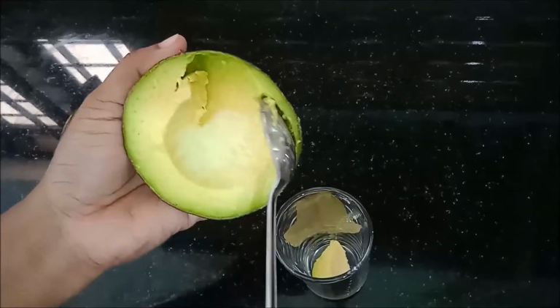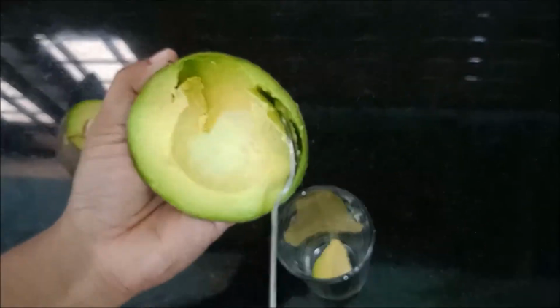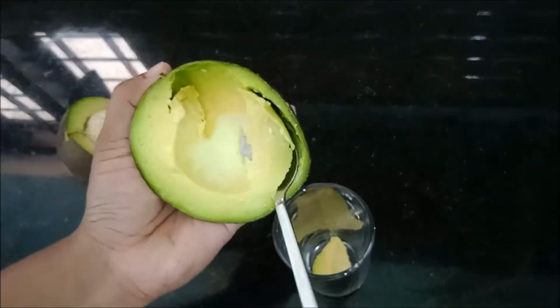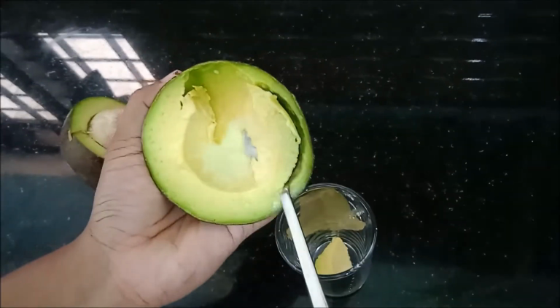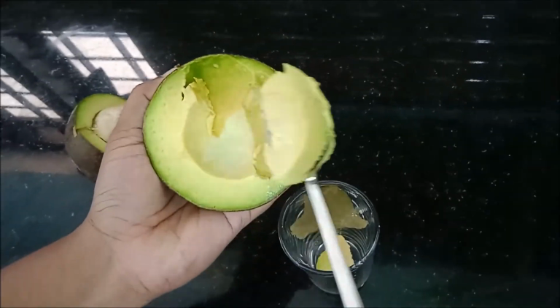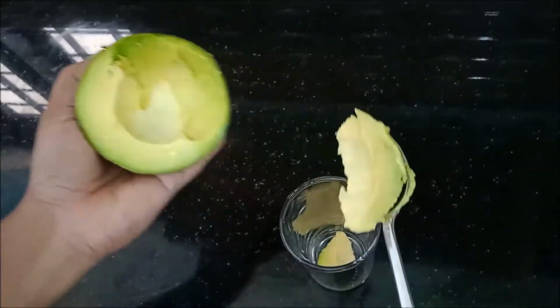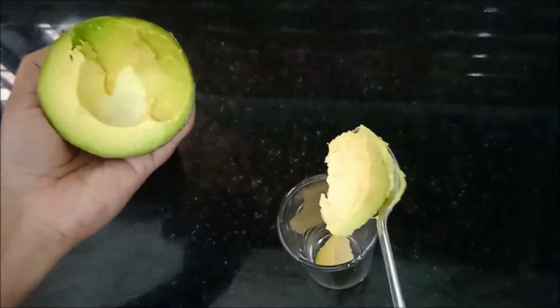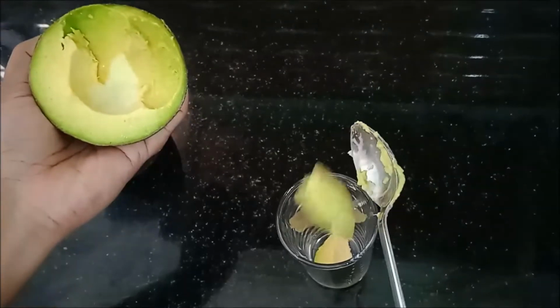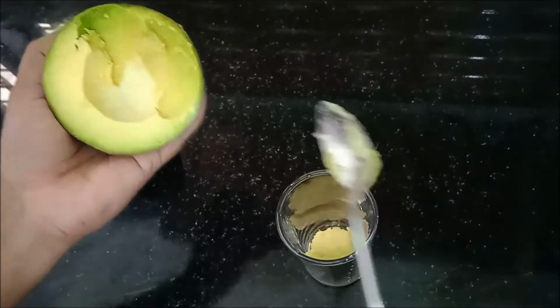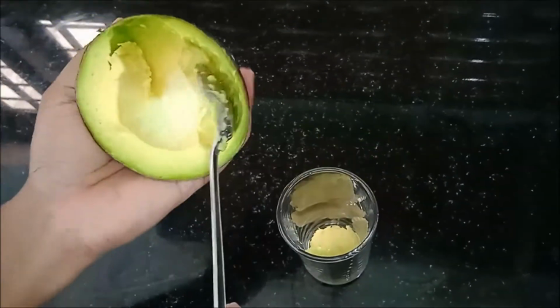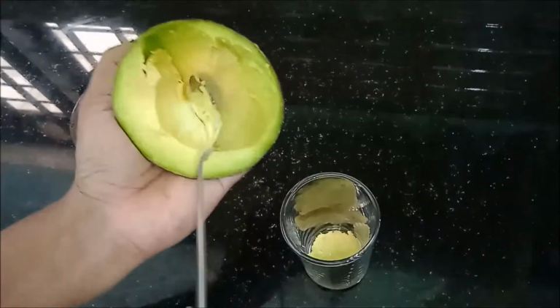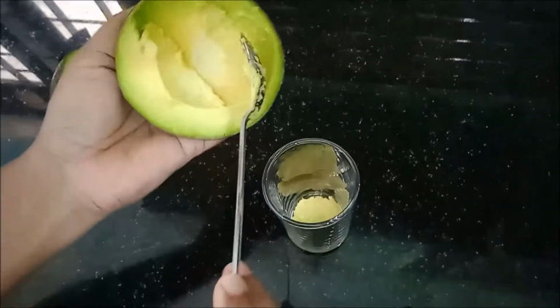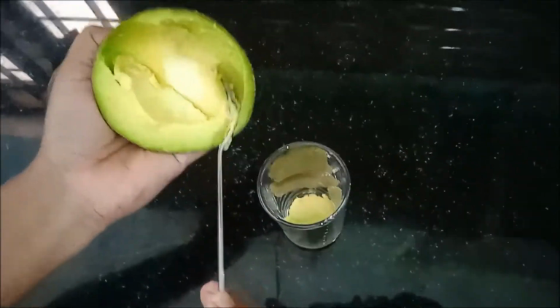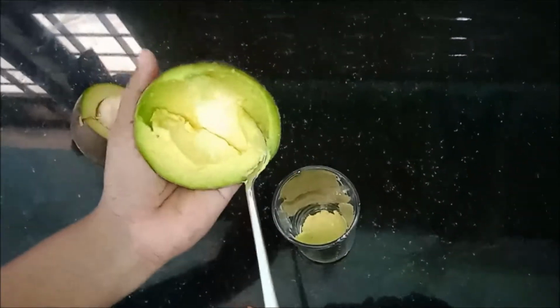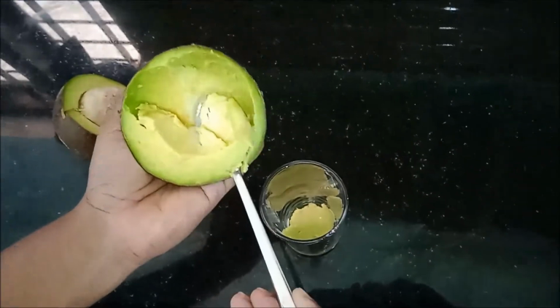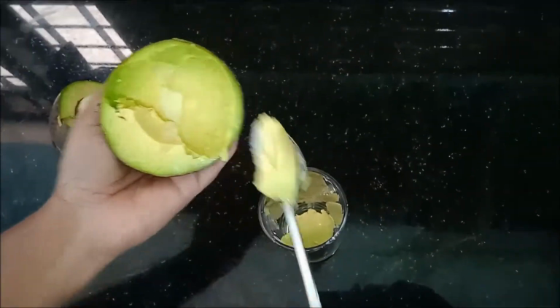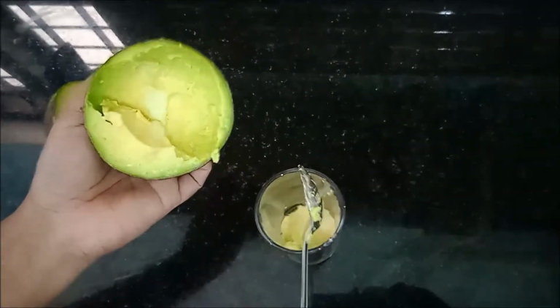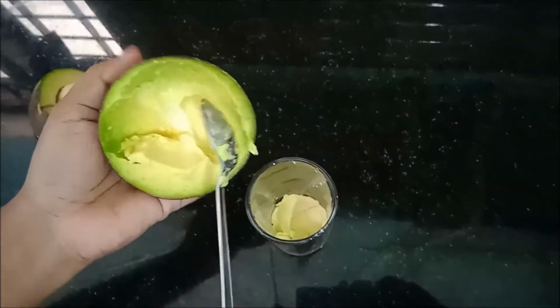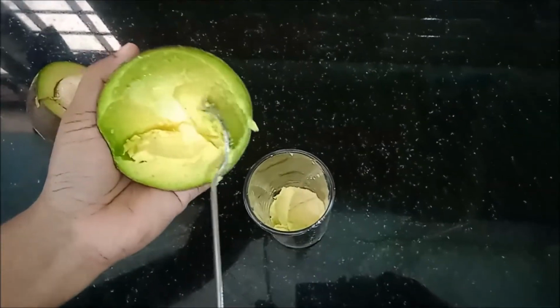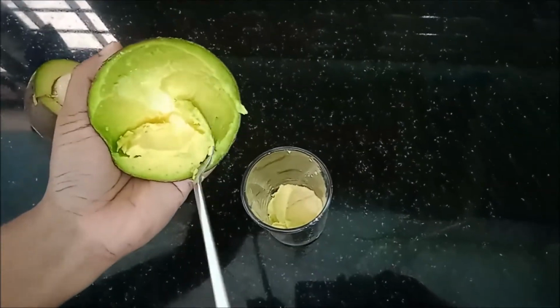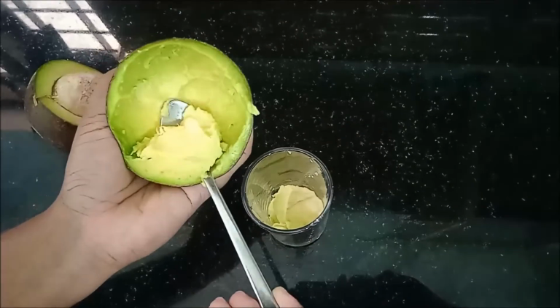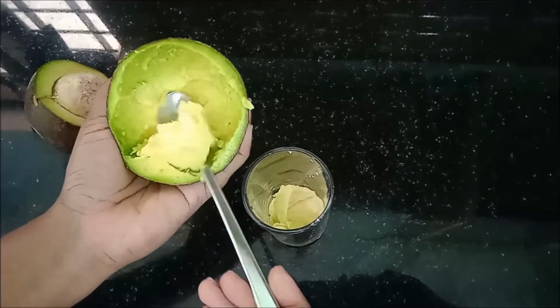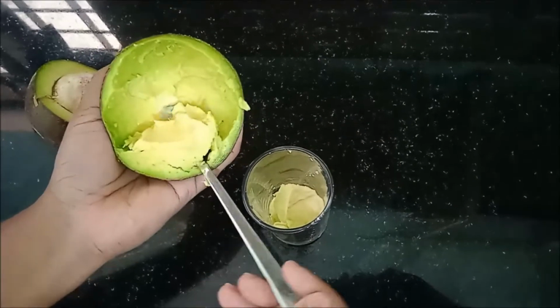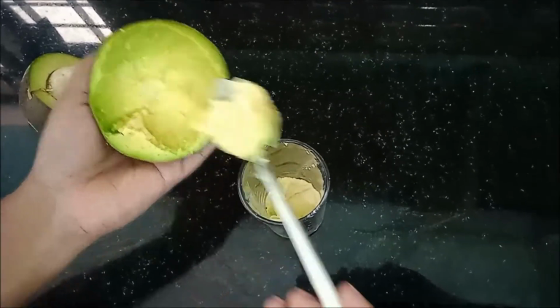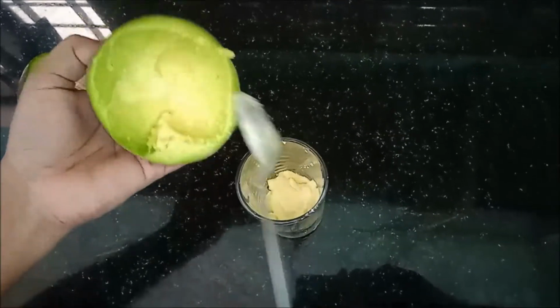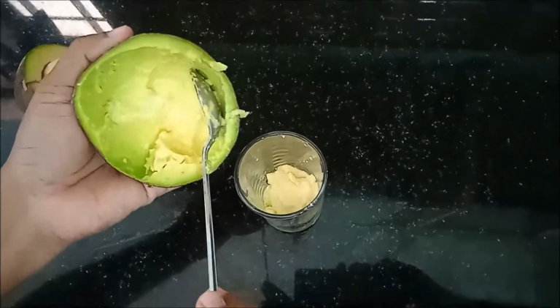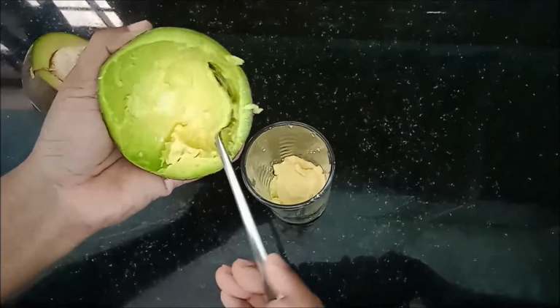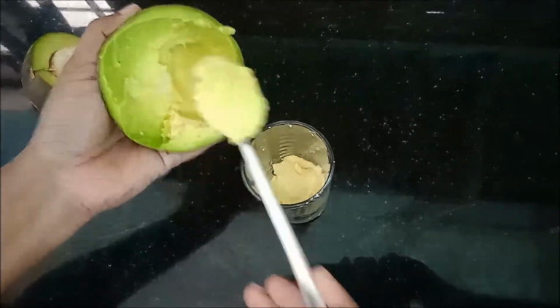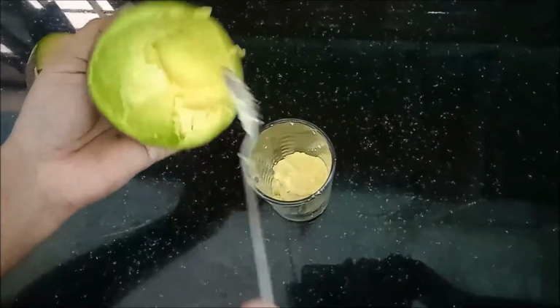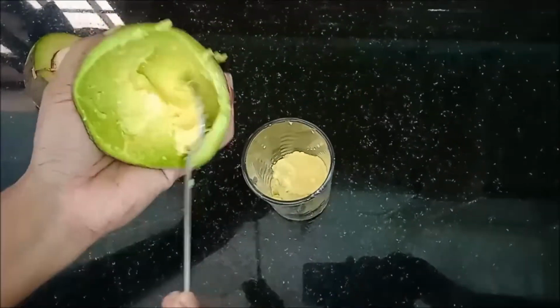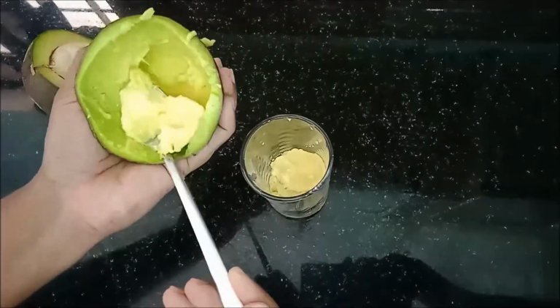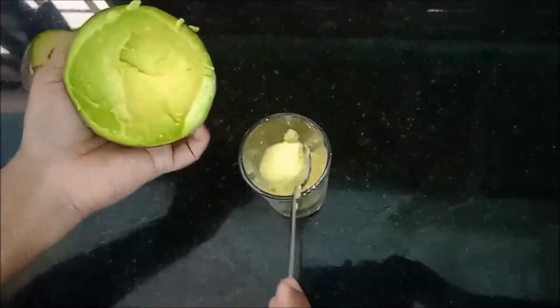Slice and scoop the avocado flesh into a glass. A tasty, healthy, and refreshing avocado shake only takes a few minutes to make at home.